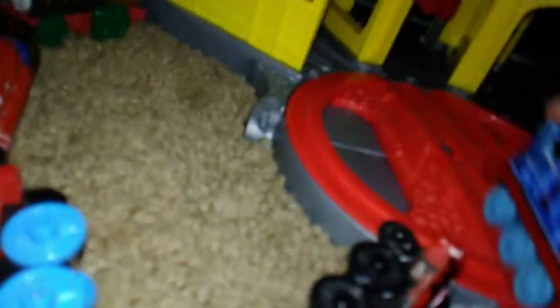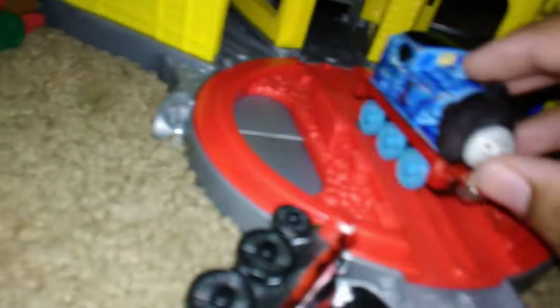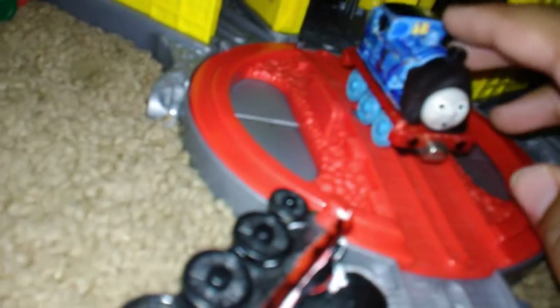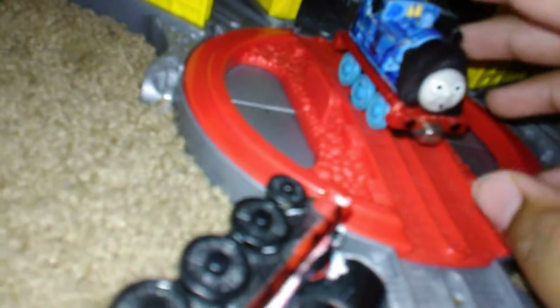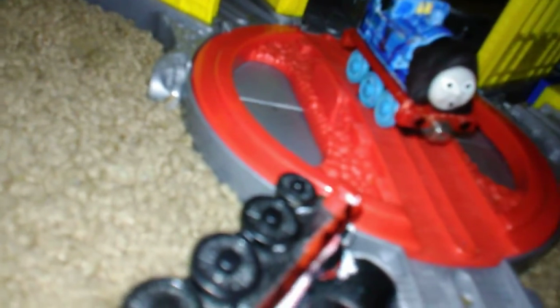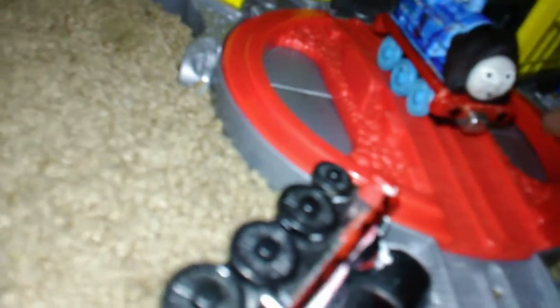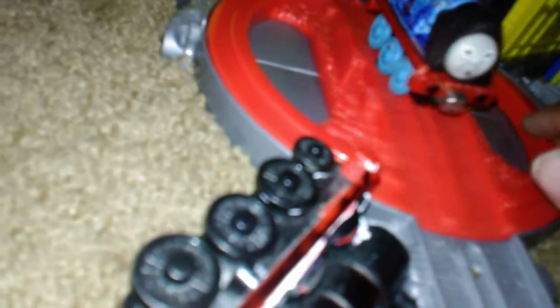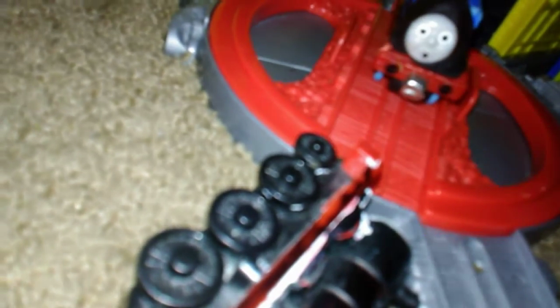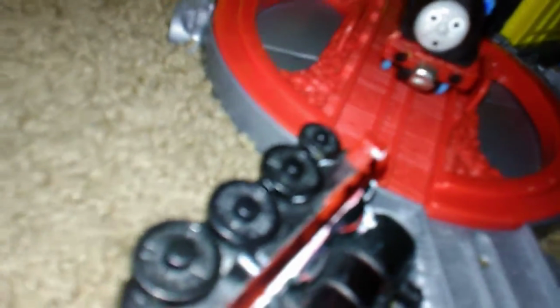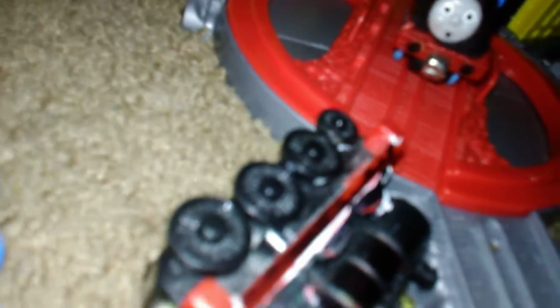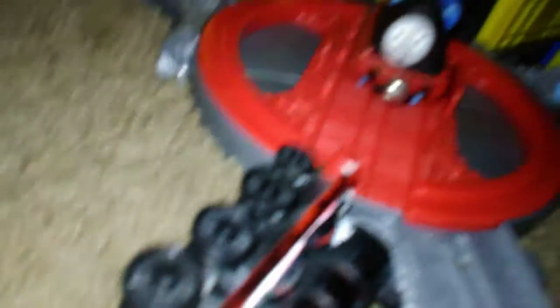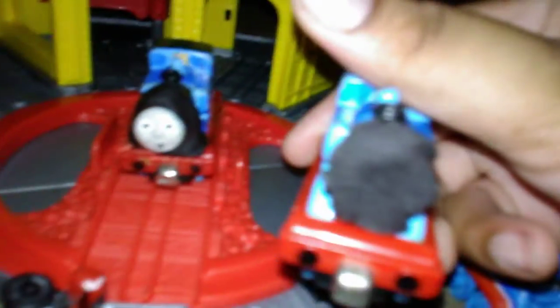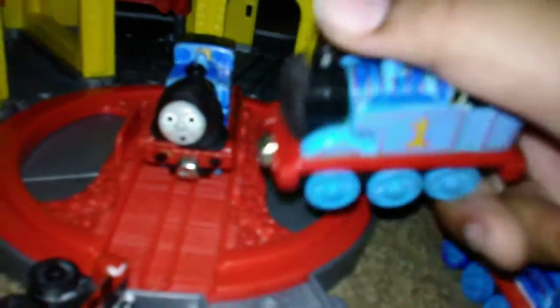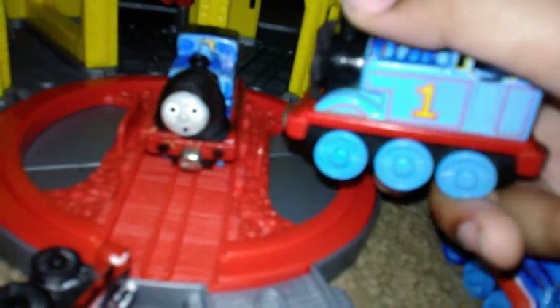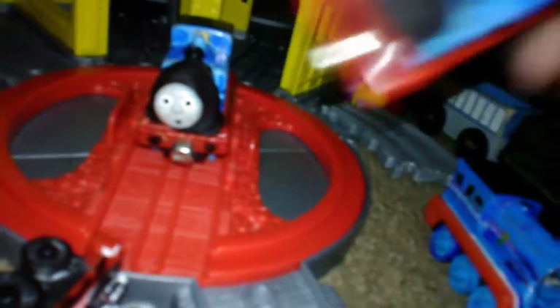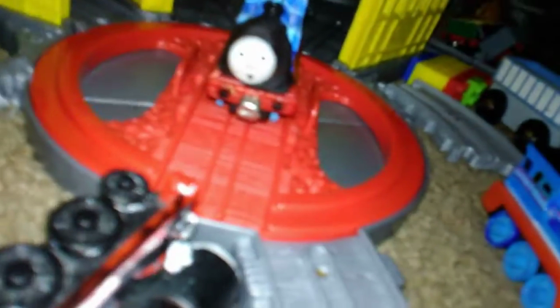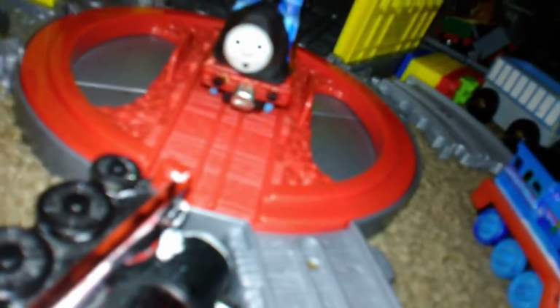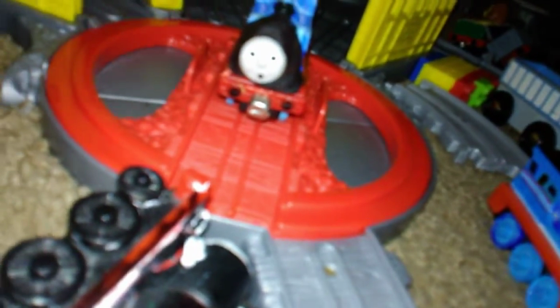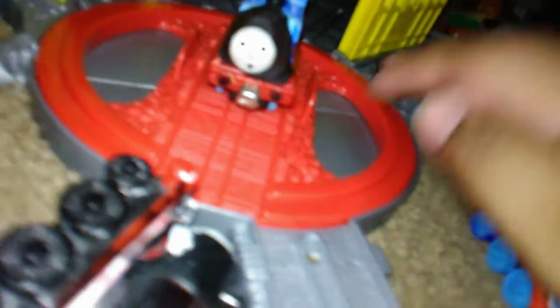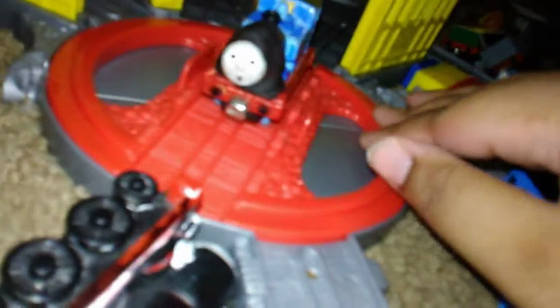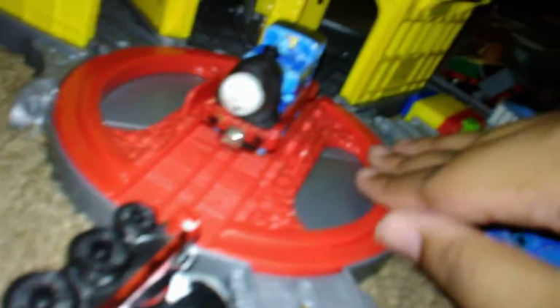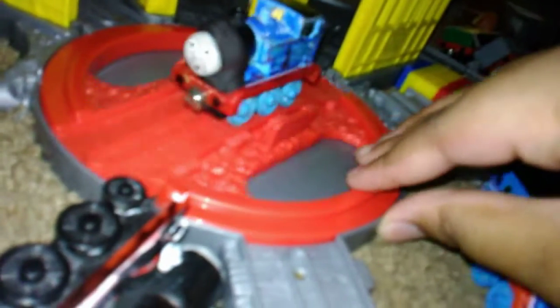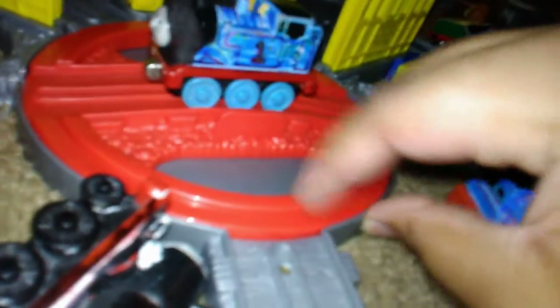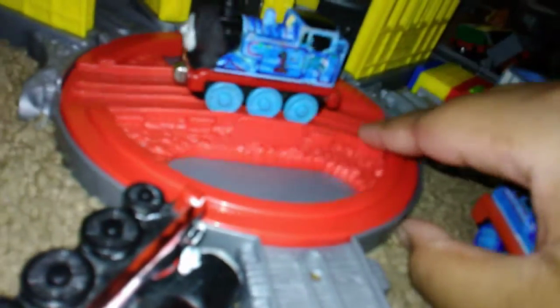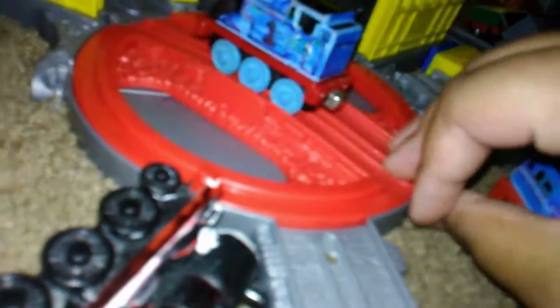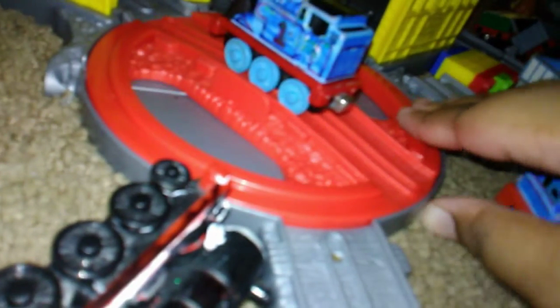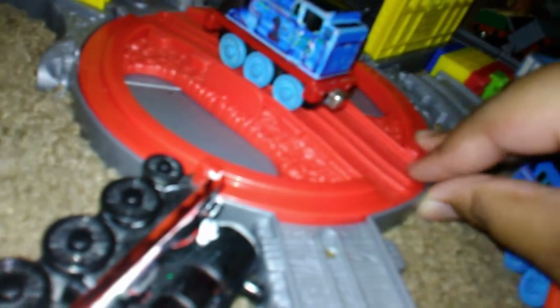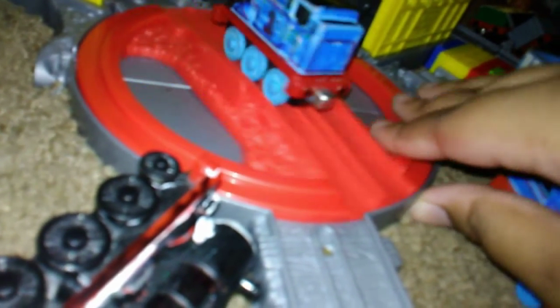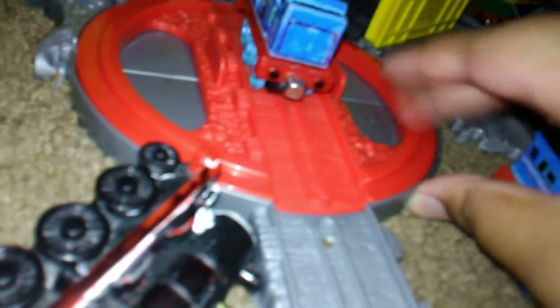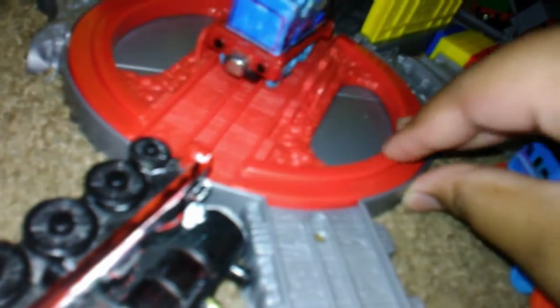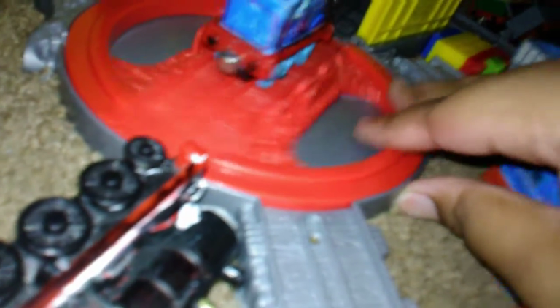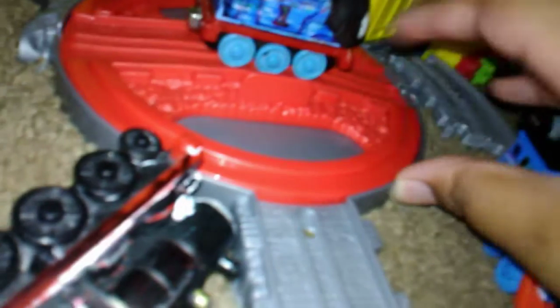Also right here, next up is Take and Play Thomas with Surprise face. Same thing — Take and Play. Might do more like Percy without Percy's face. This is actually a good face.